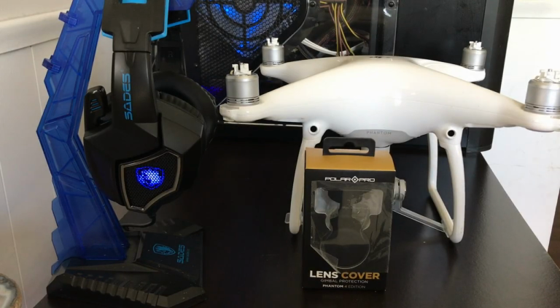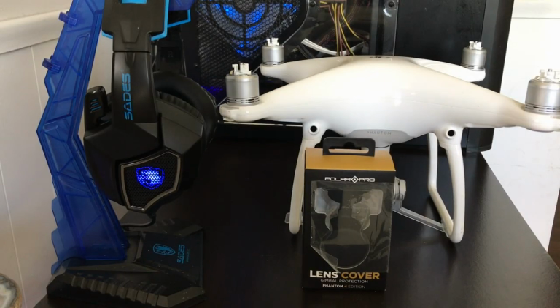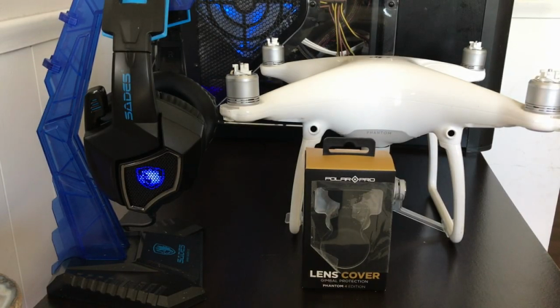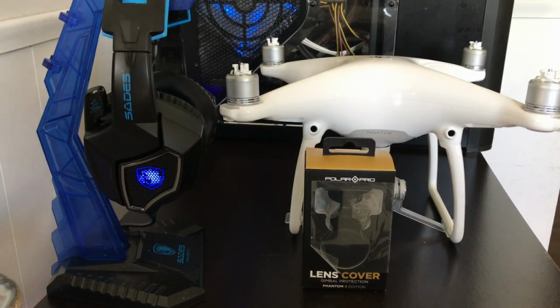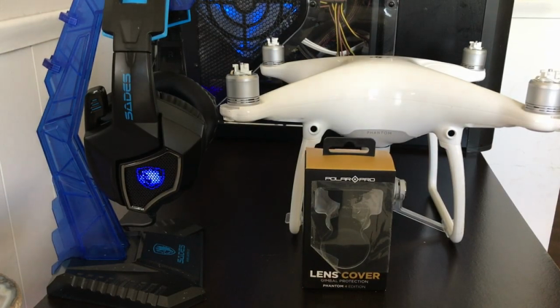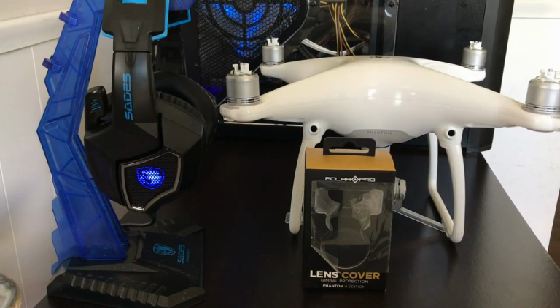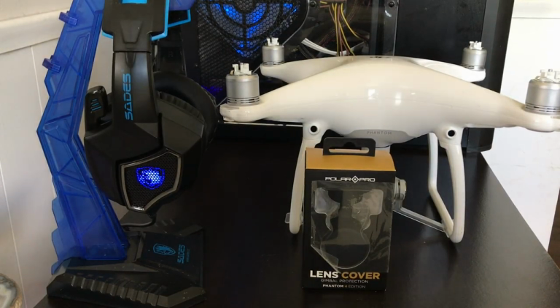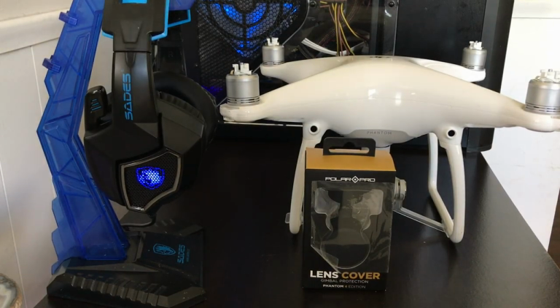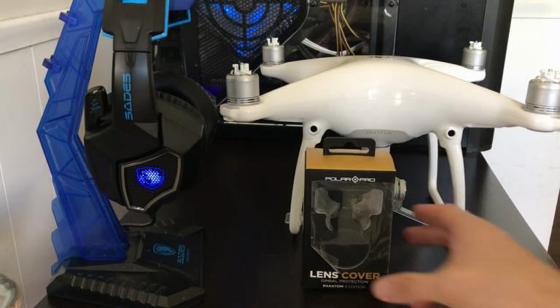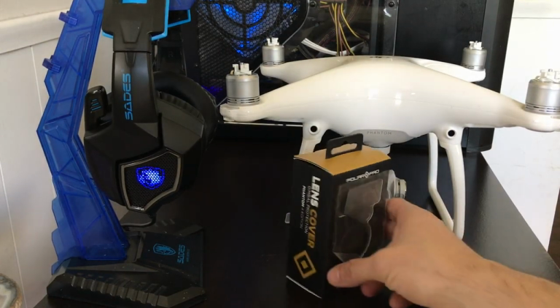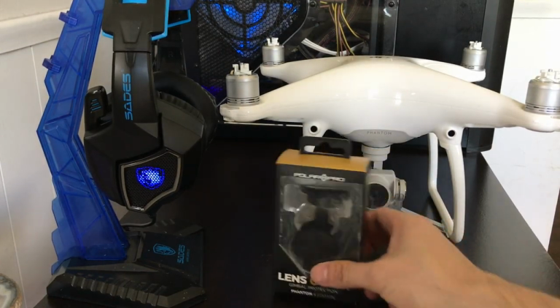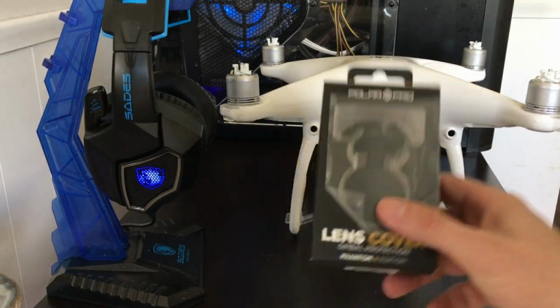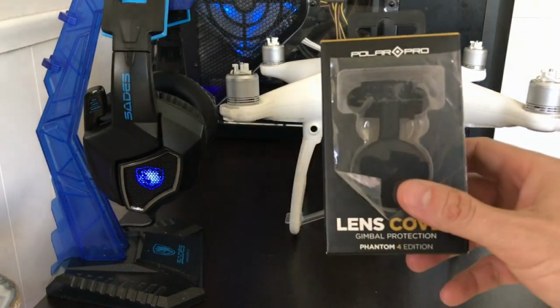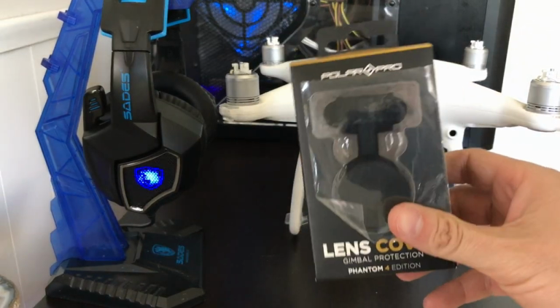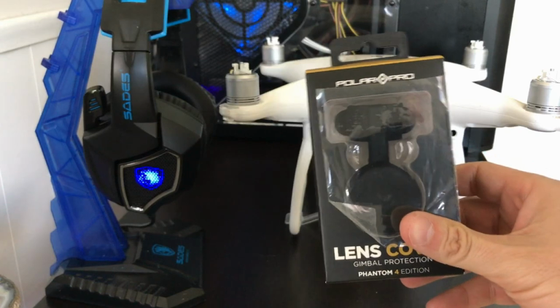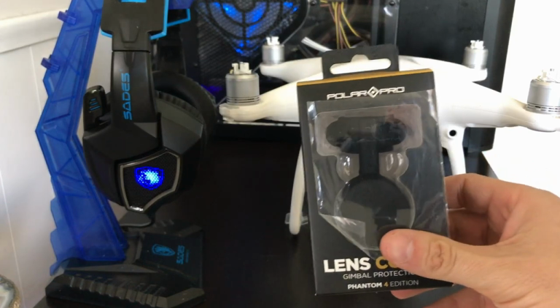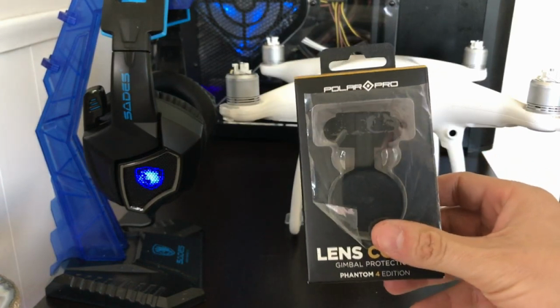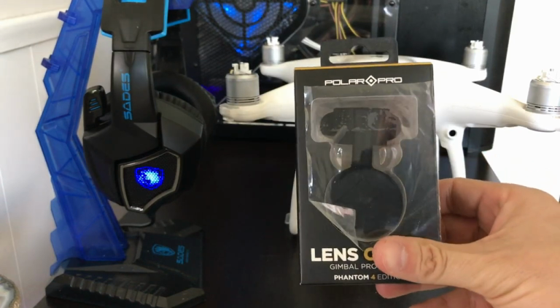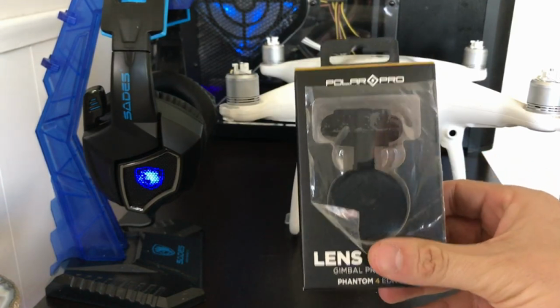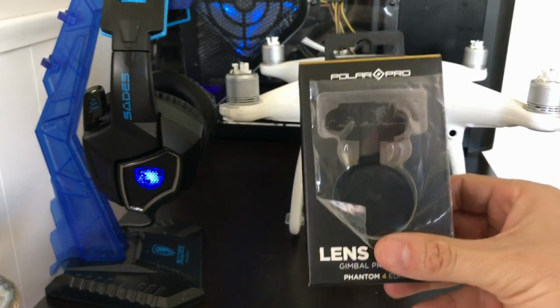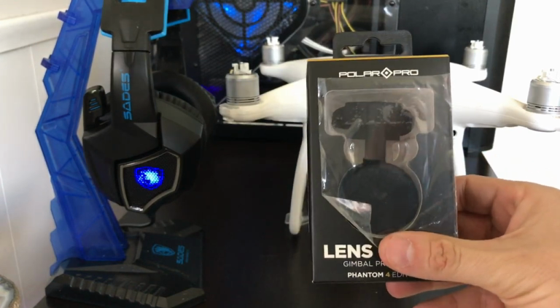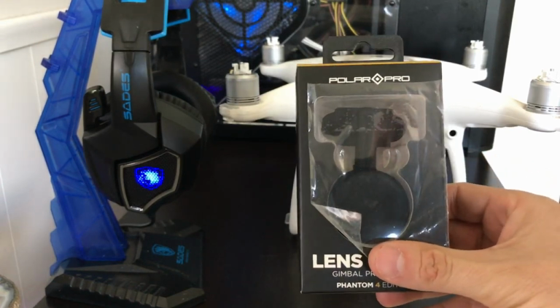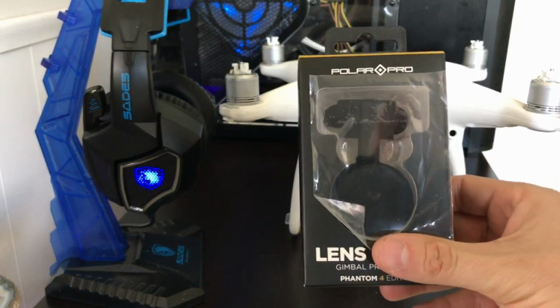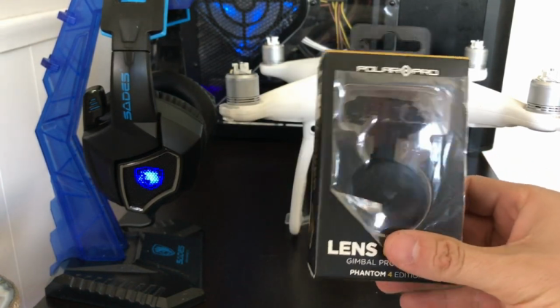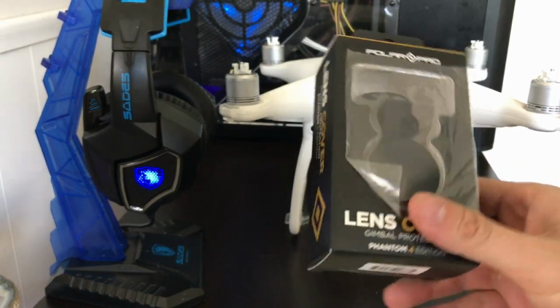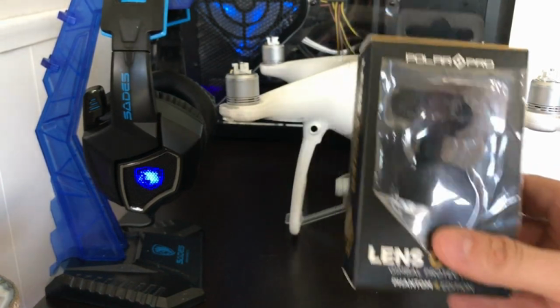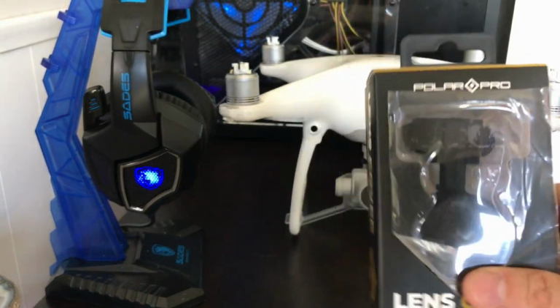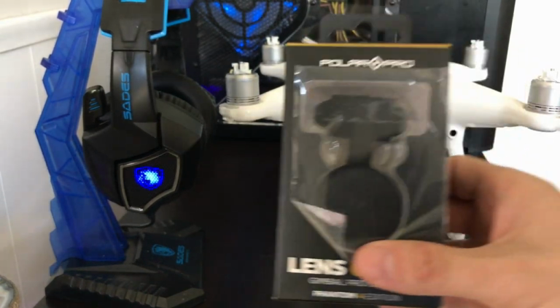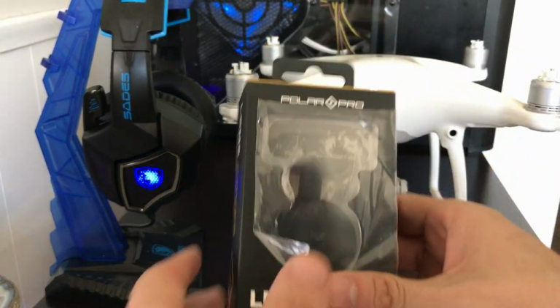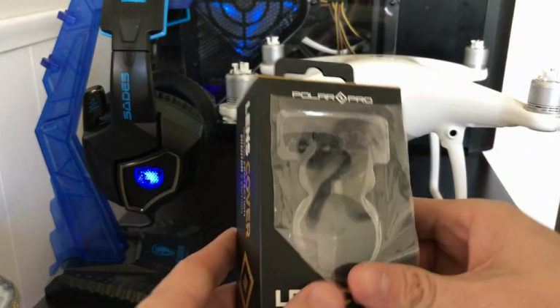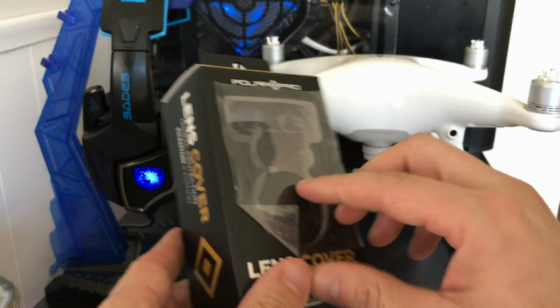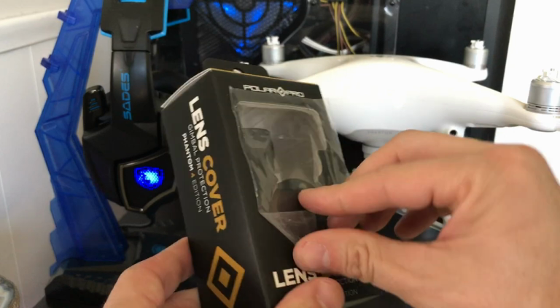Hey everyone, here for a quick unboxing video of the DJI Phantom 4 Polar Pro lens cap. Let's go ahead and open this thing up and see what we got.